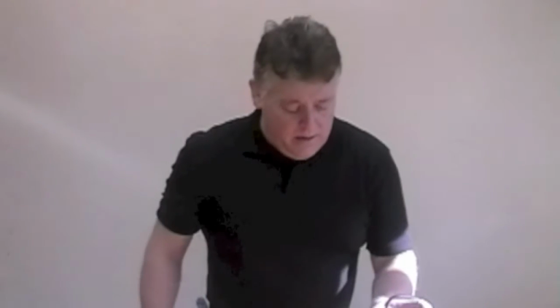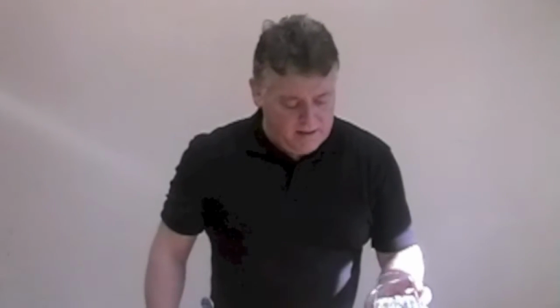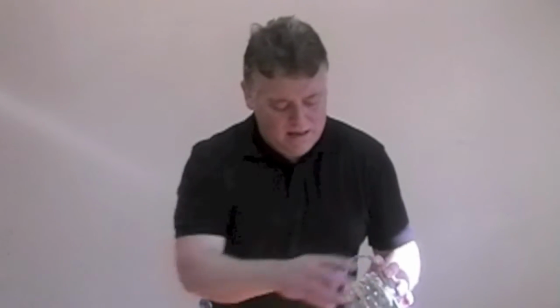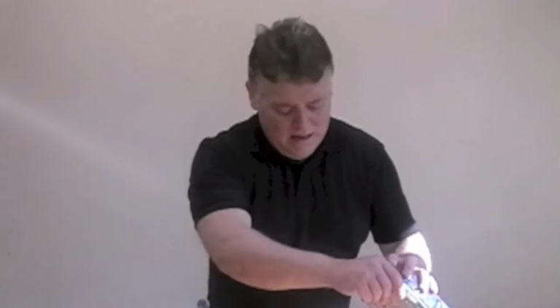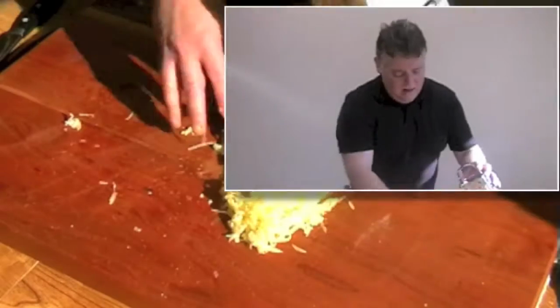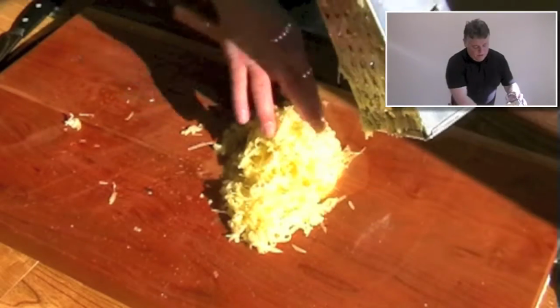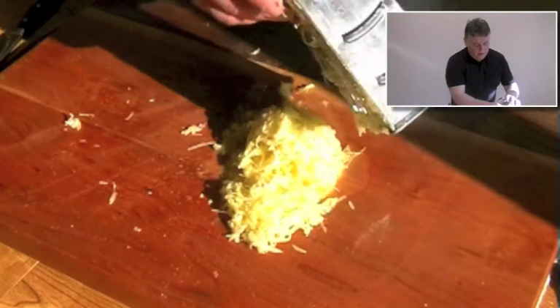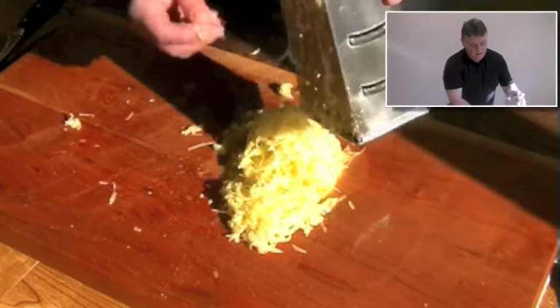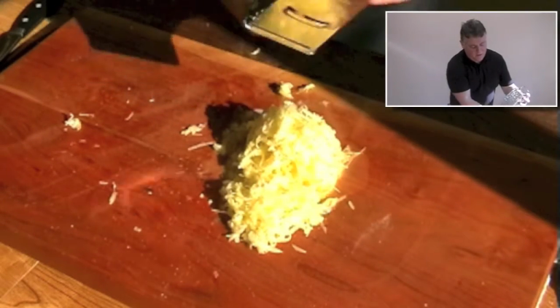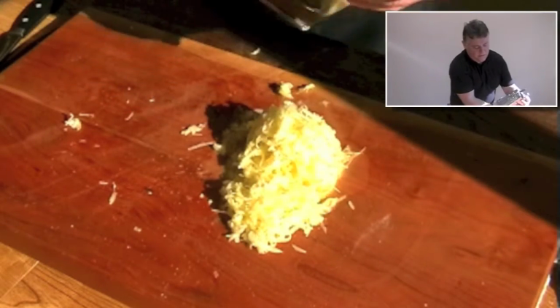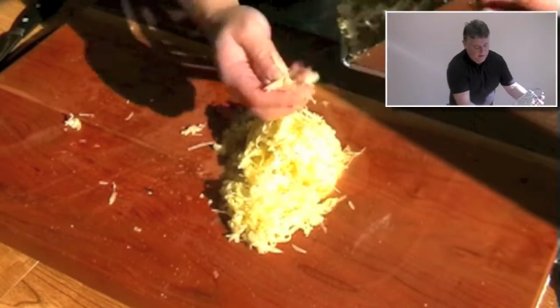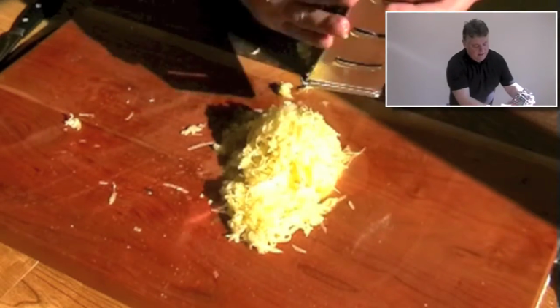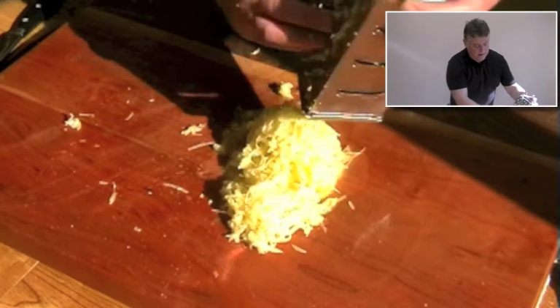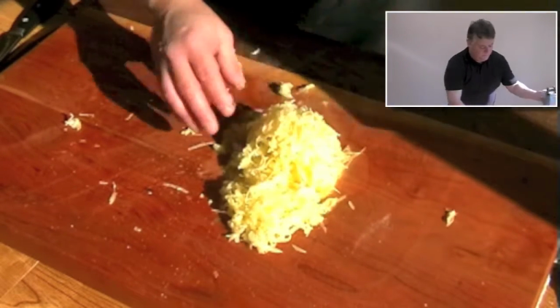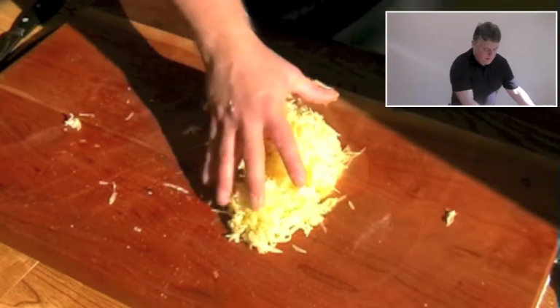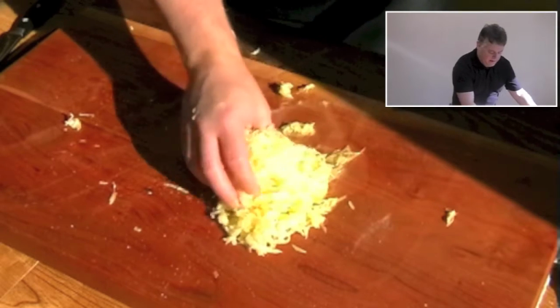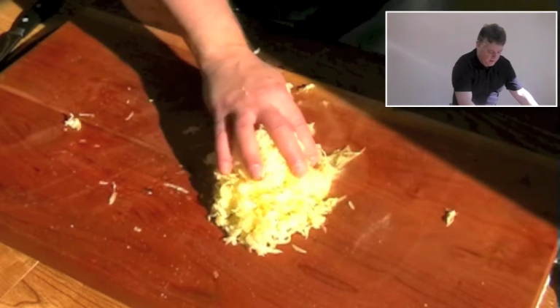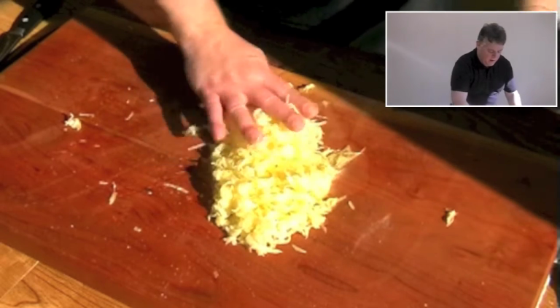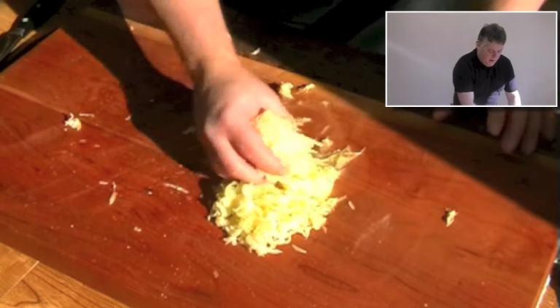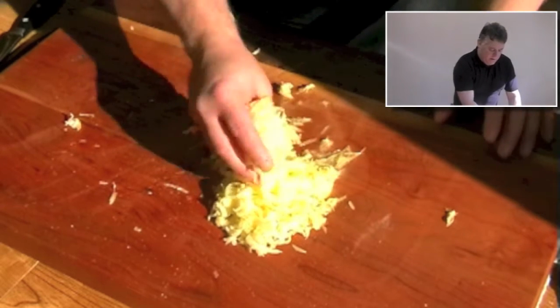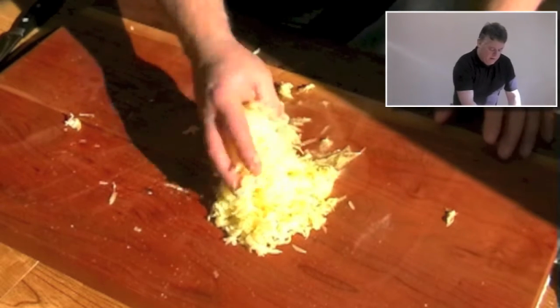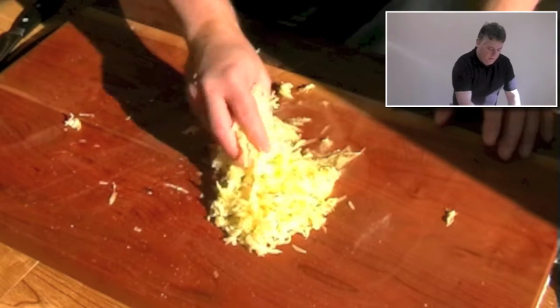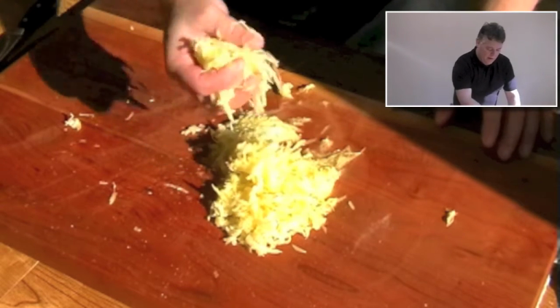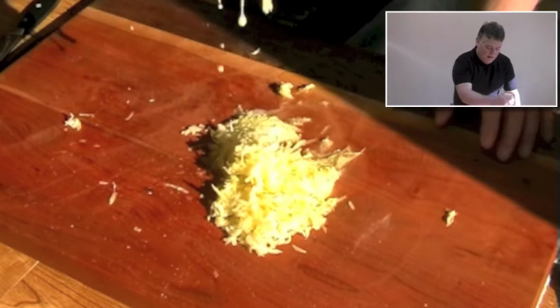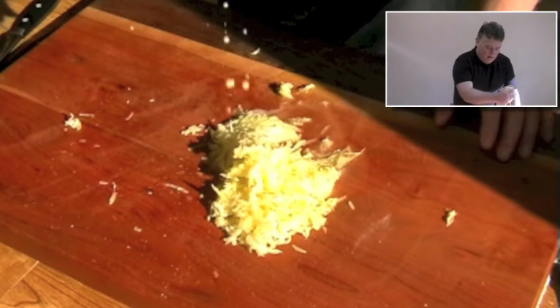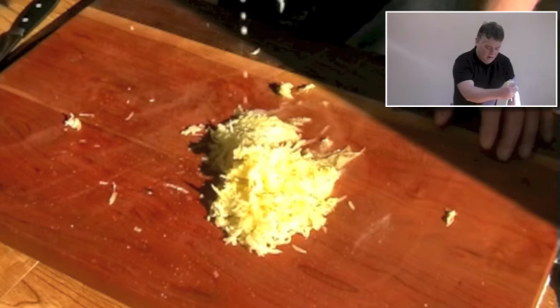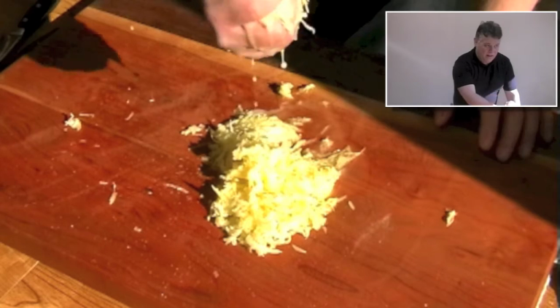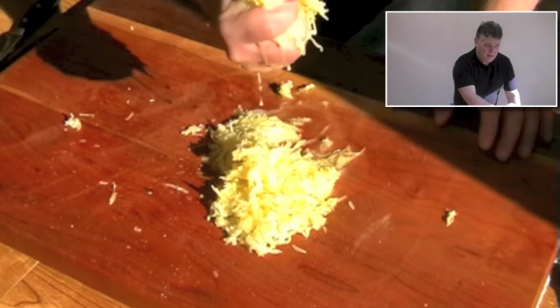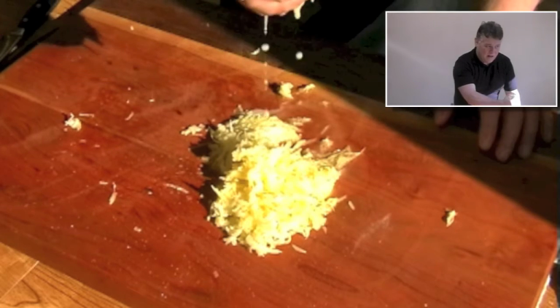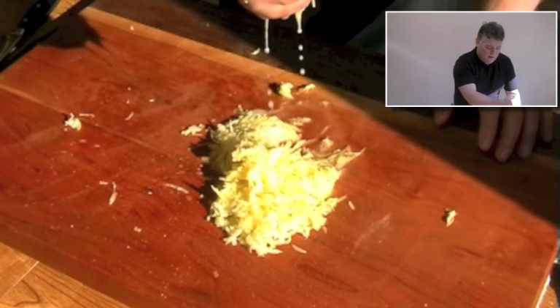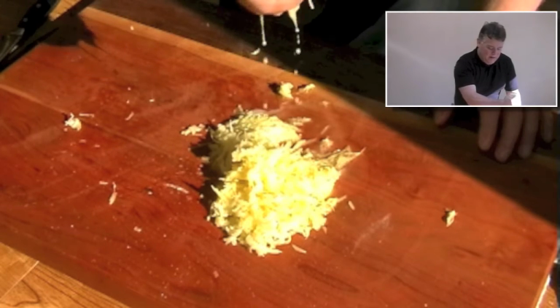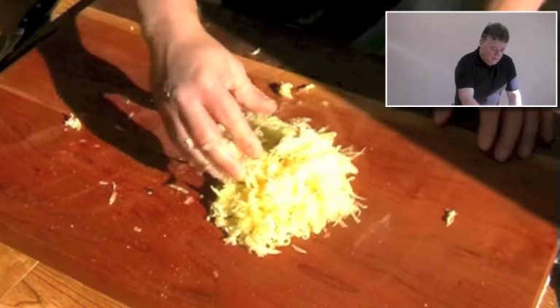Now watch this — look at the amount of liquid that's coming out of that potato. You can see the liquid on the board there. I just lift it up and all that liquid just squeezes out of the potato.